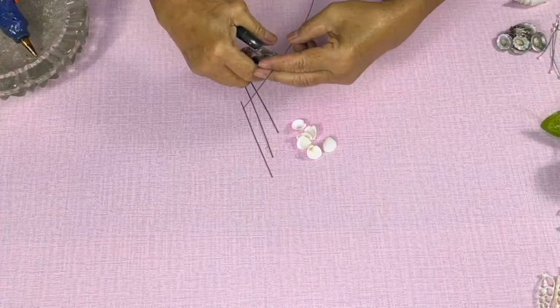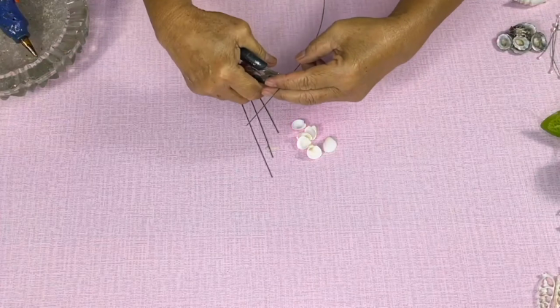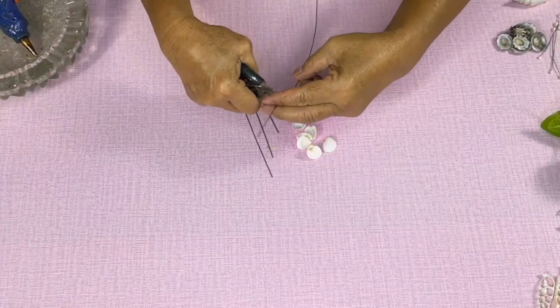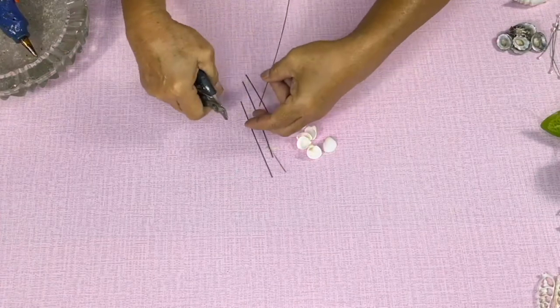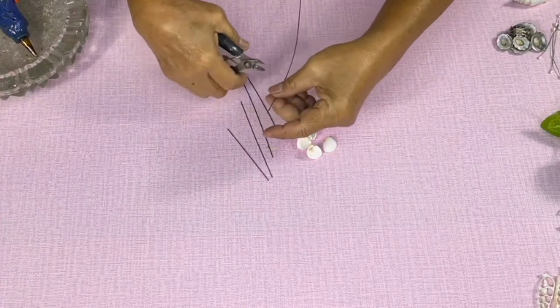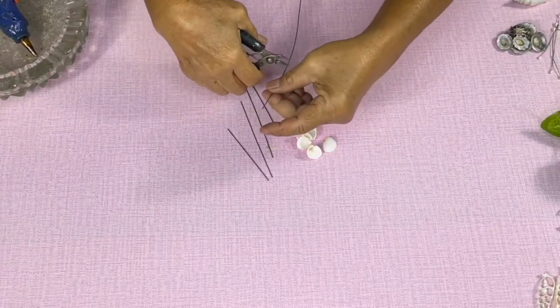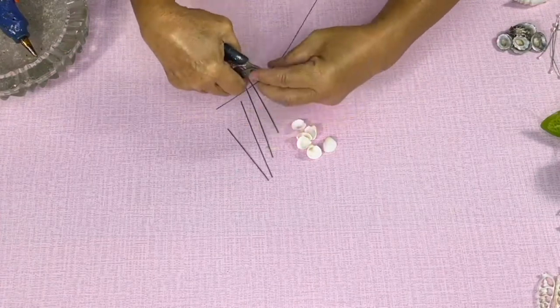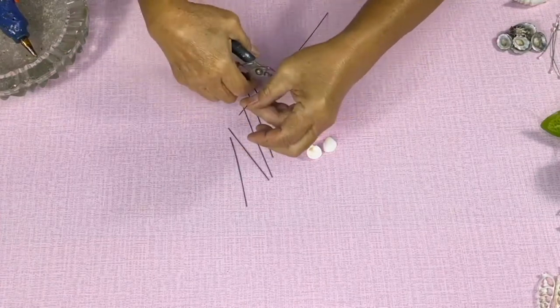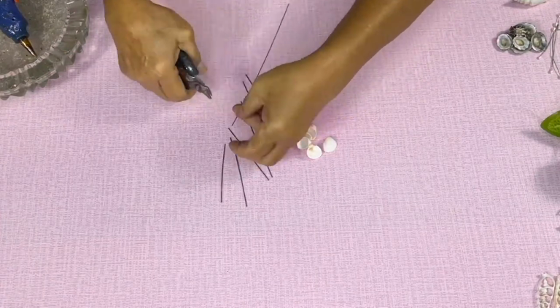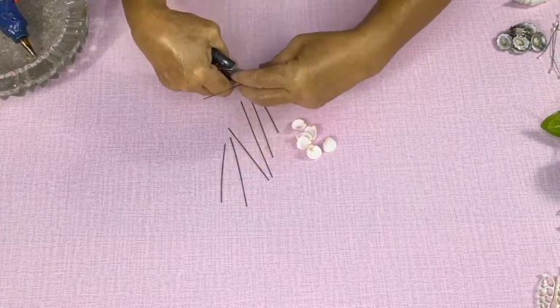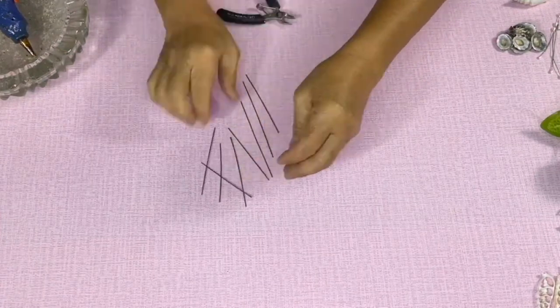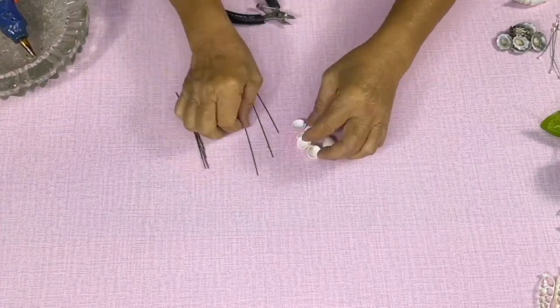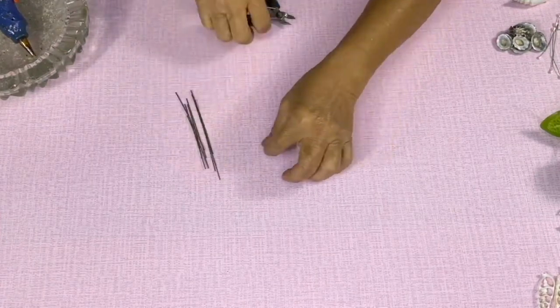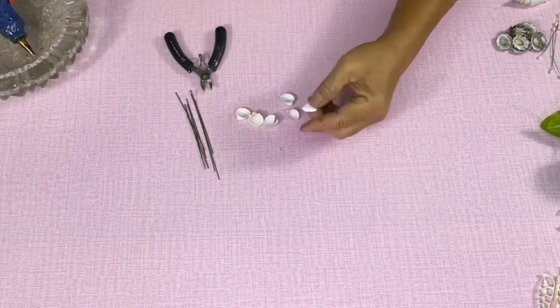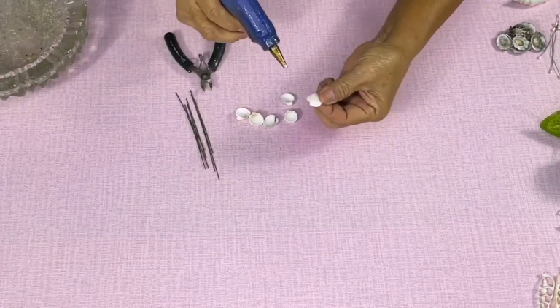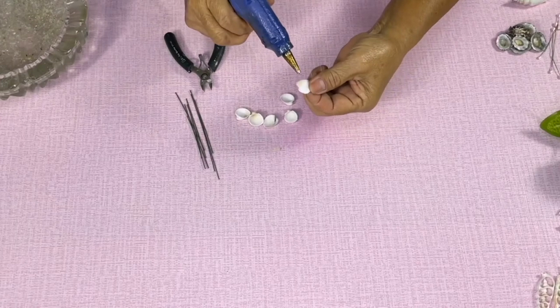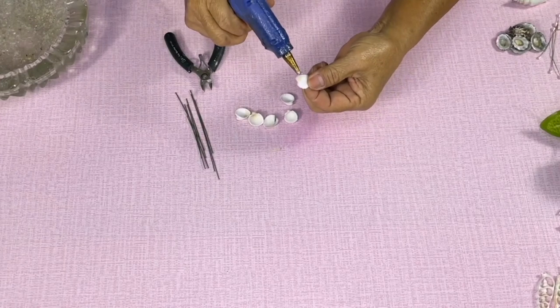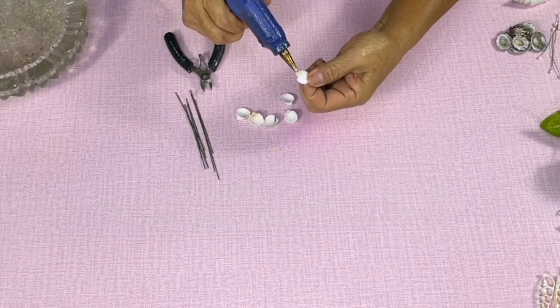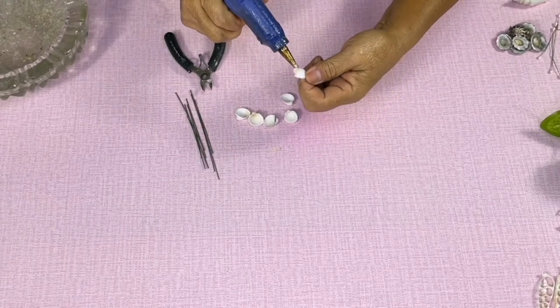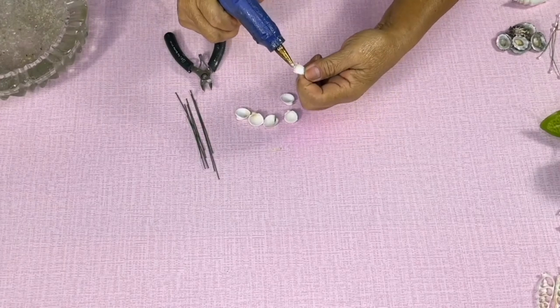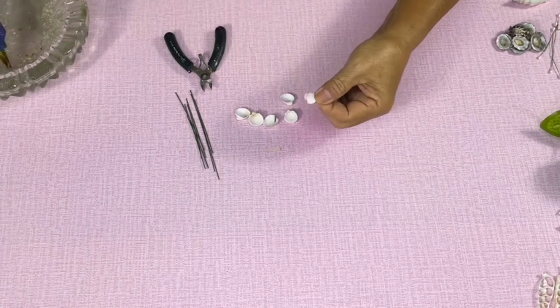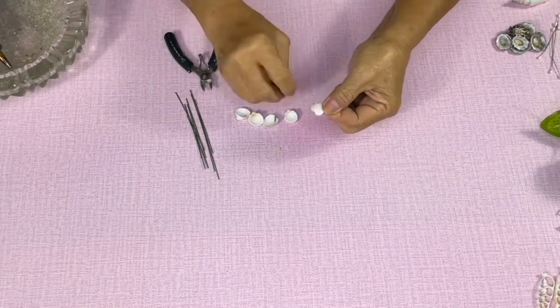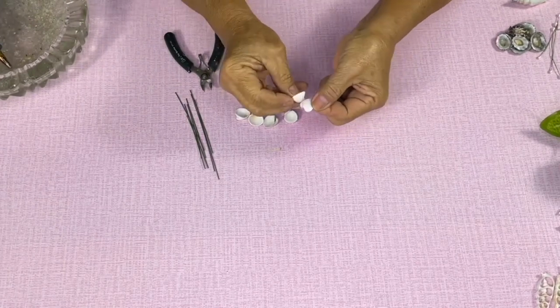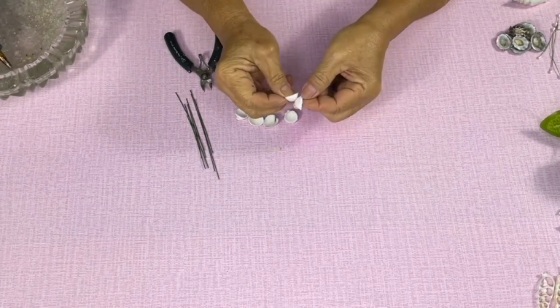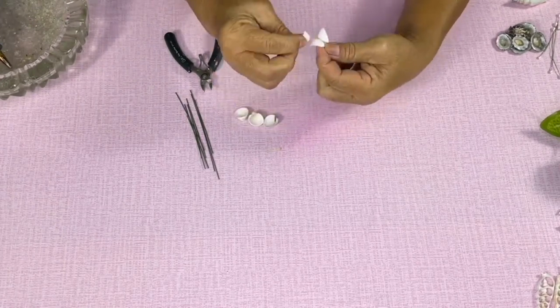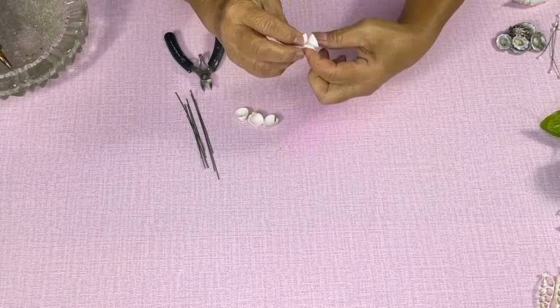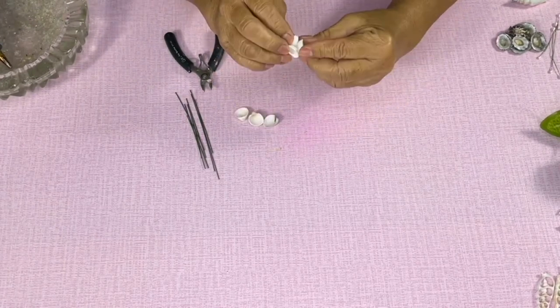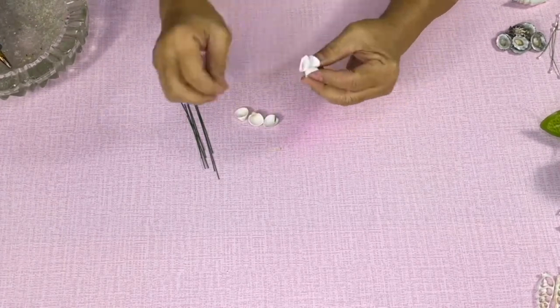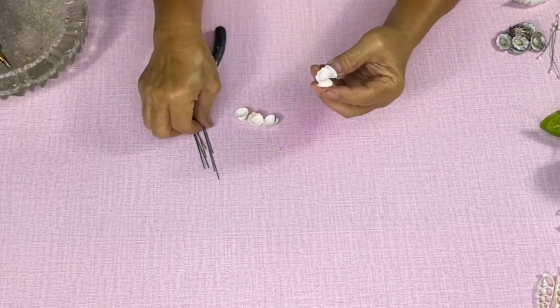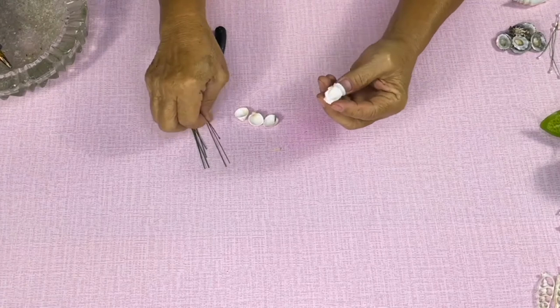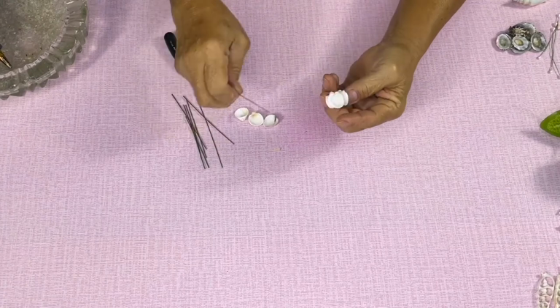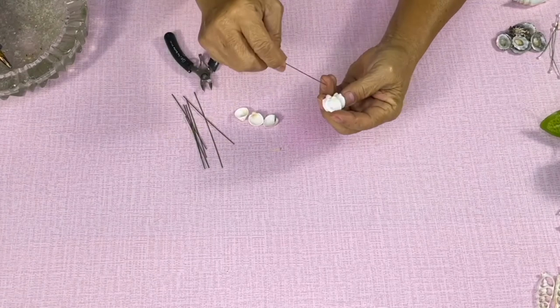Cut the wires to your desired length. Glue three clam rose shells together, then glue them to the tip of the wire.